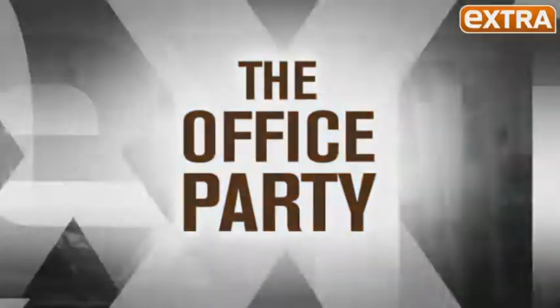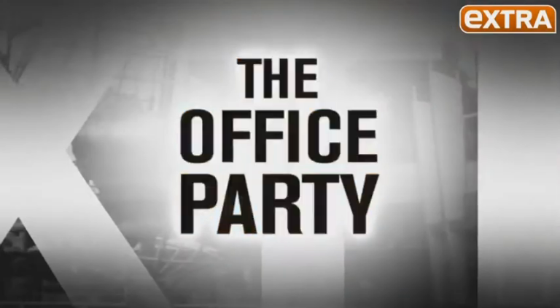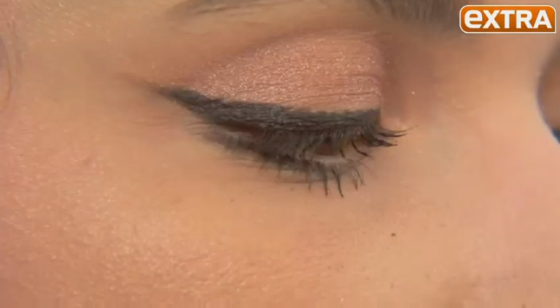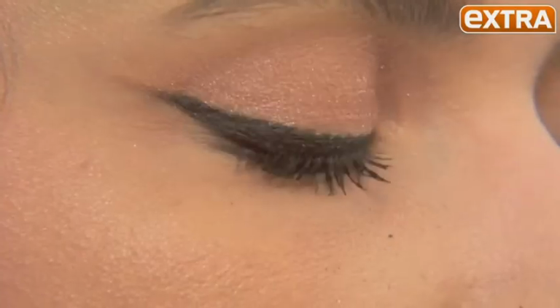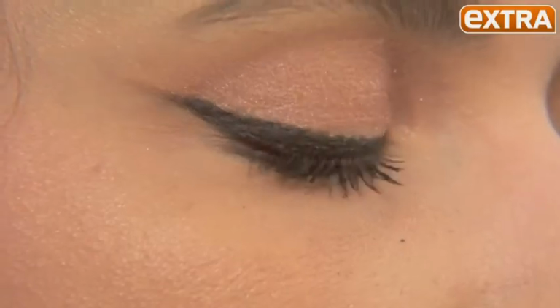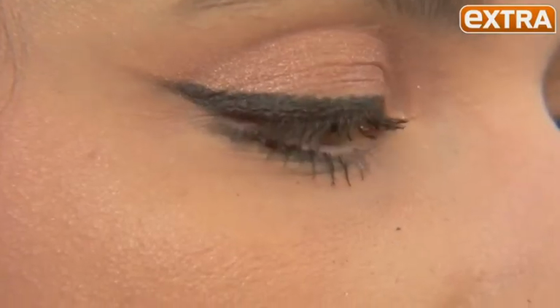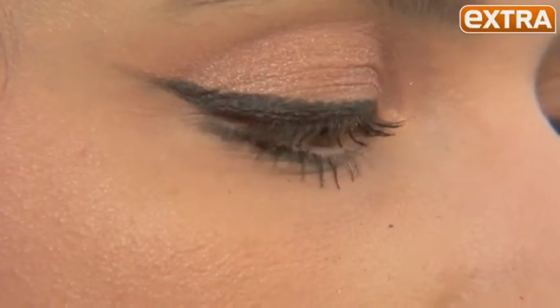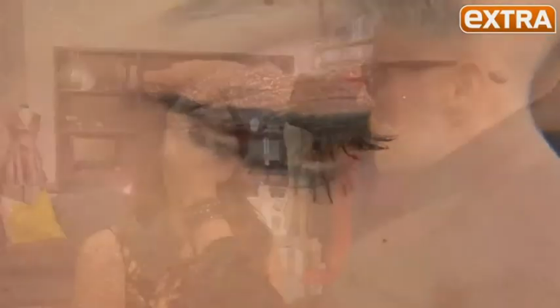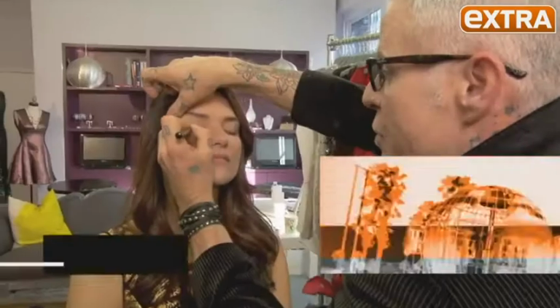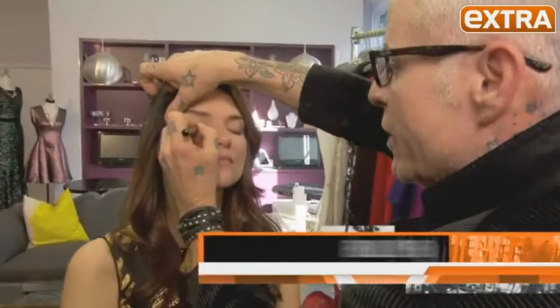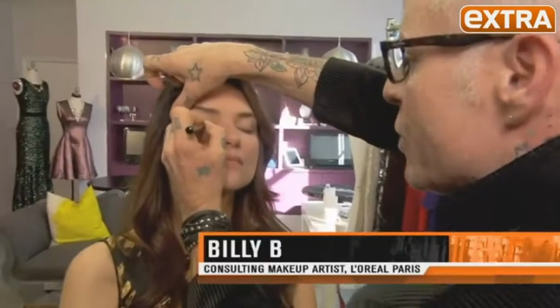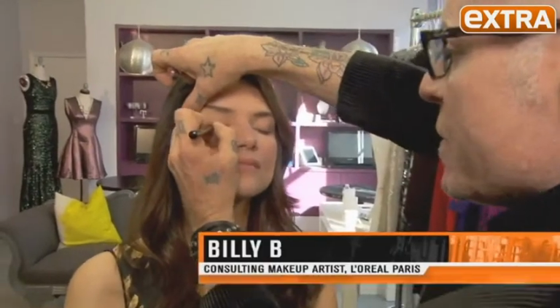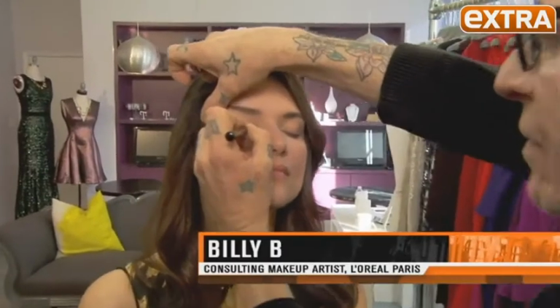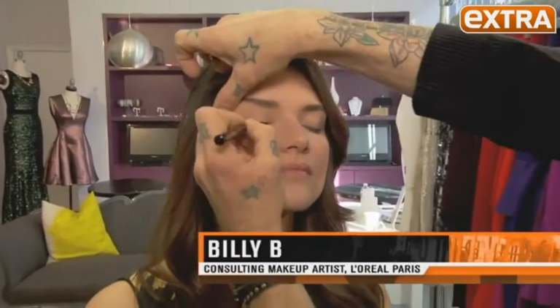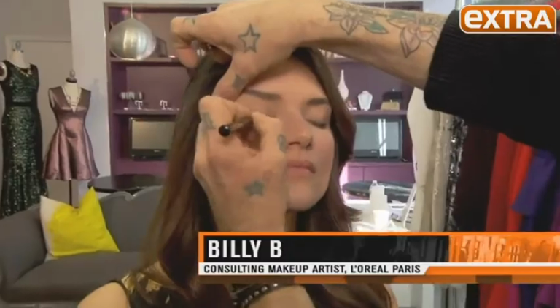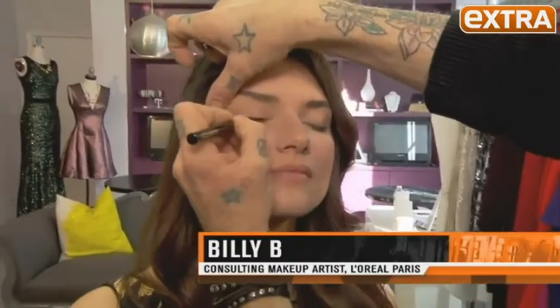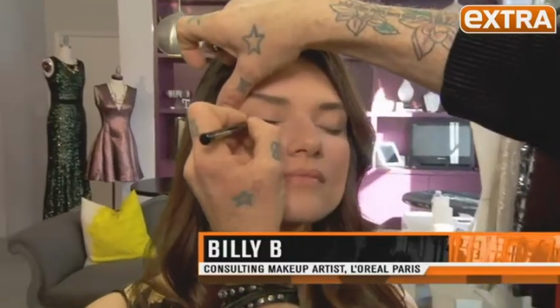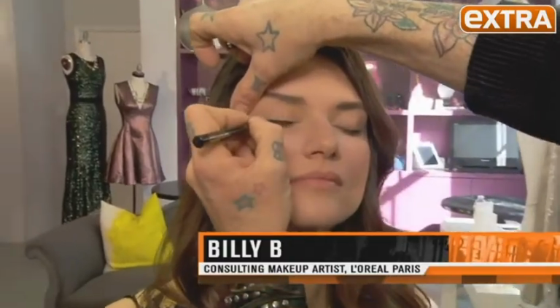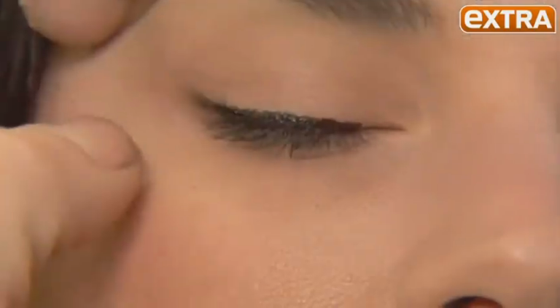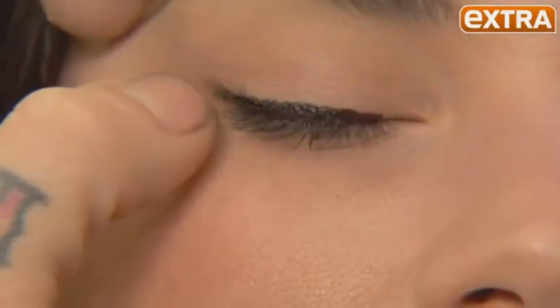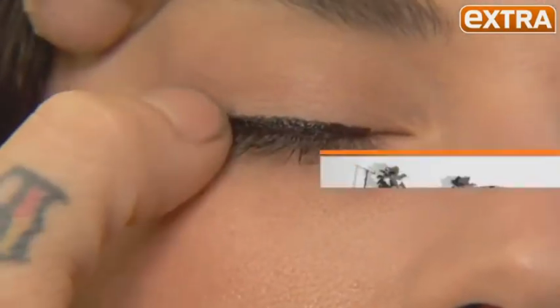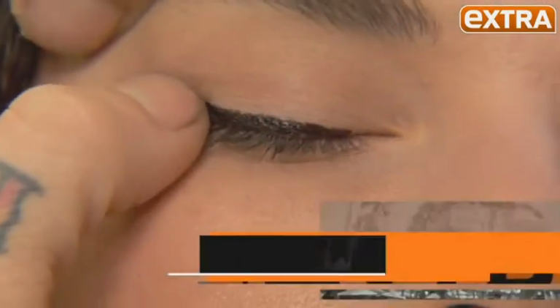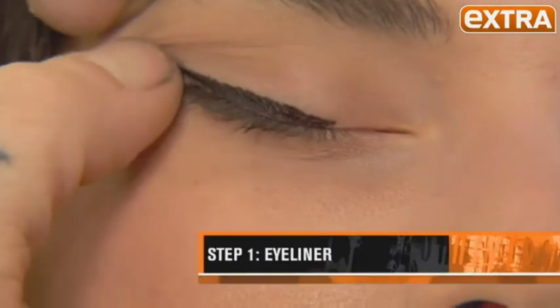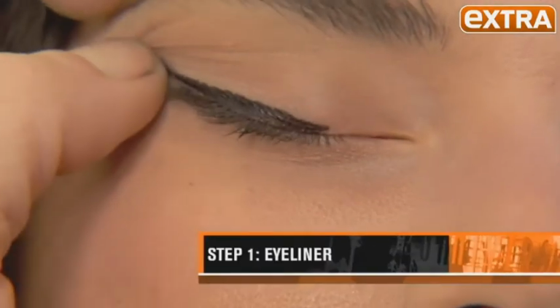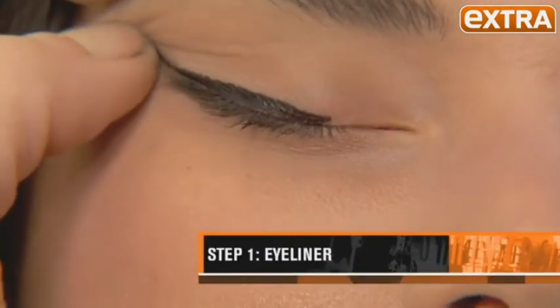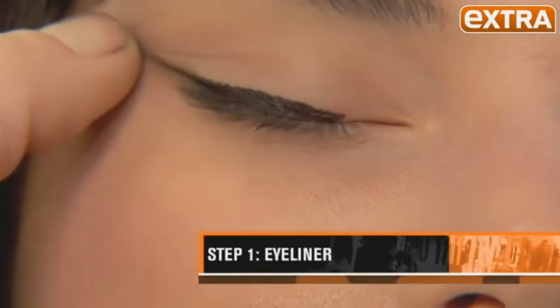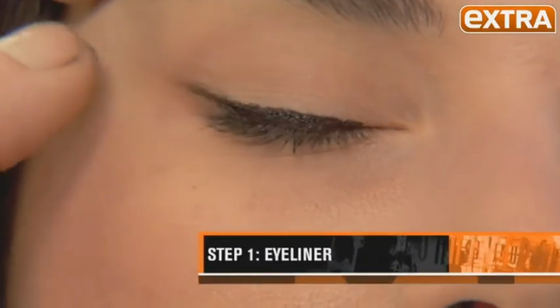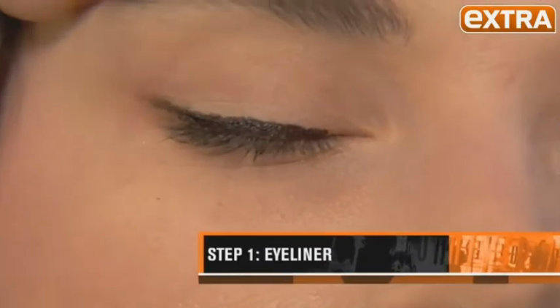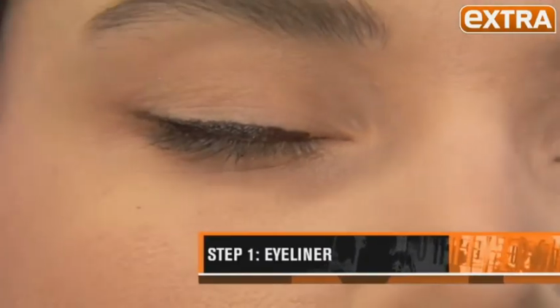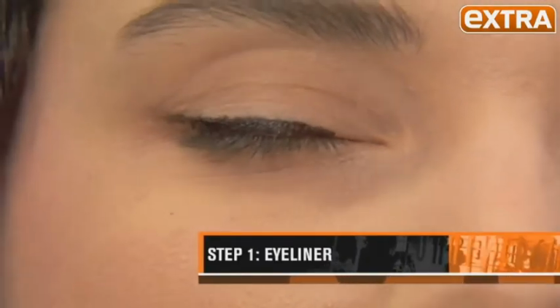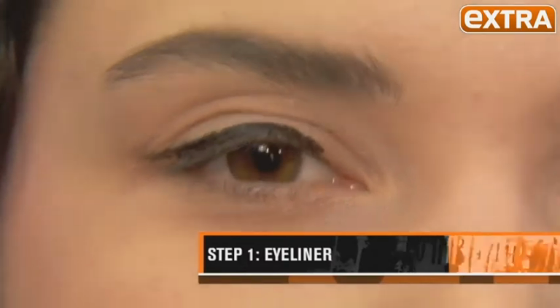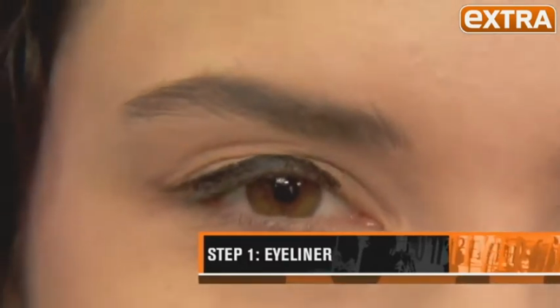Starting with makeup, begin with shimmery eyes. Use short little strokes out to the end of the eye, then take your finger while it's damp and extend that out for a great cat eye.